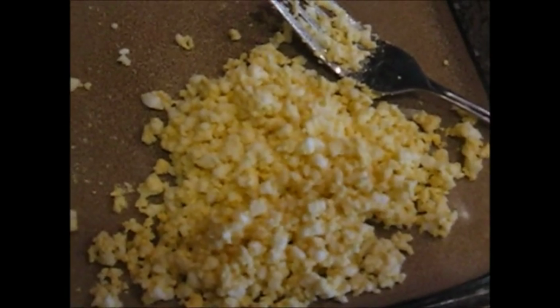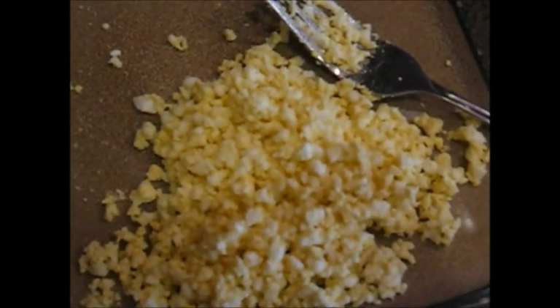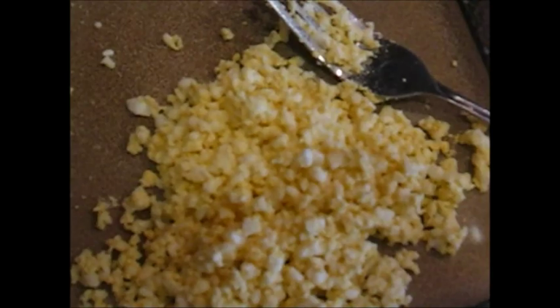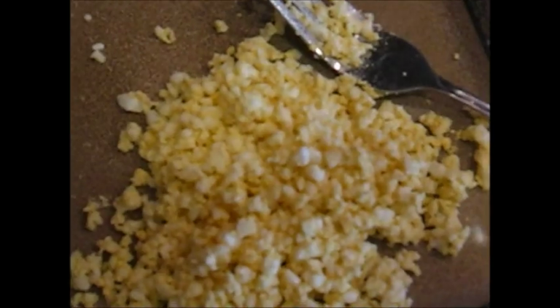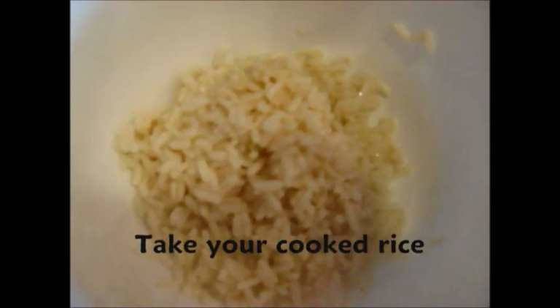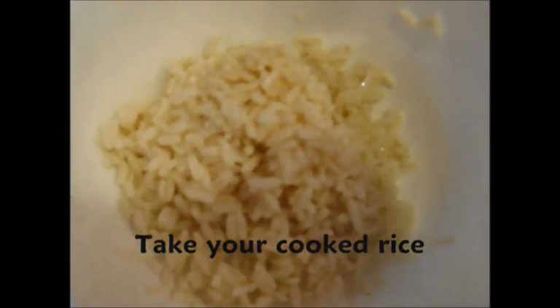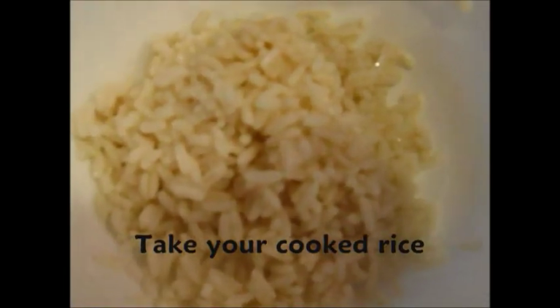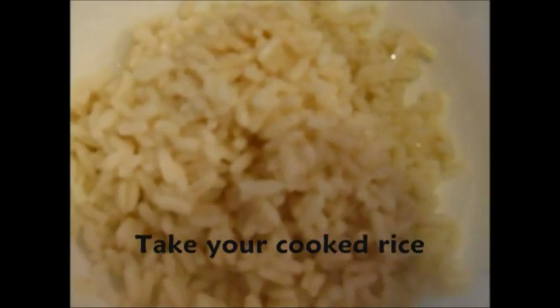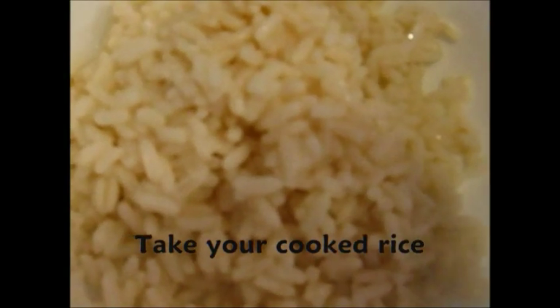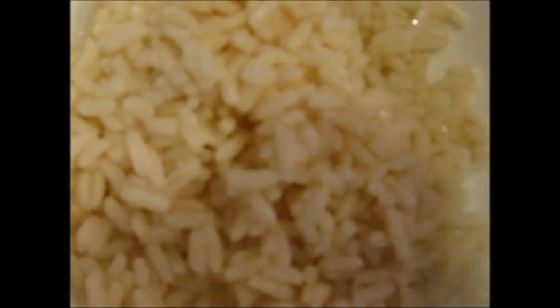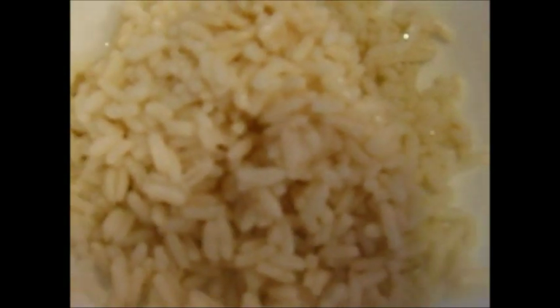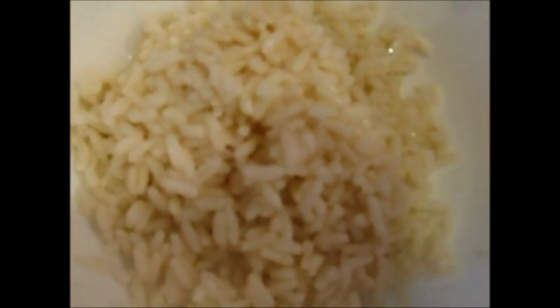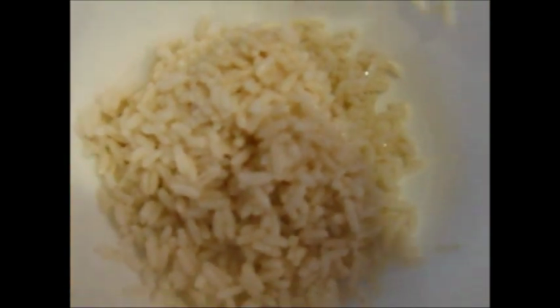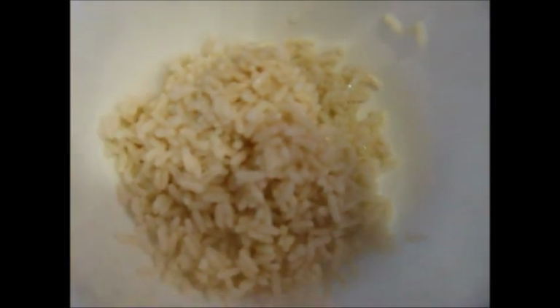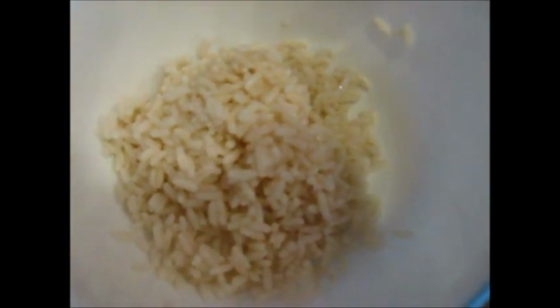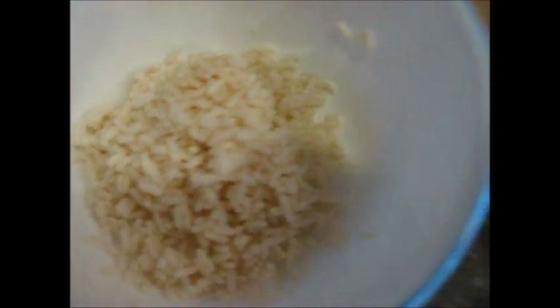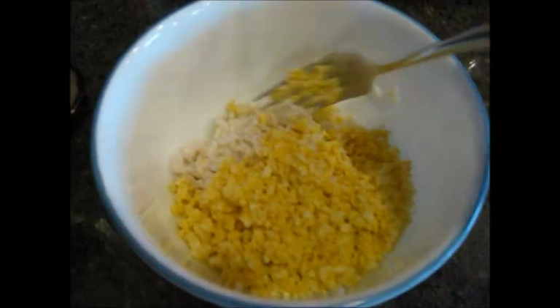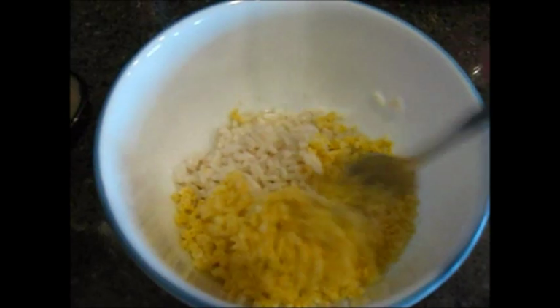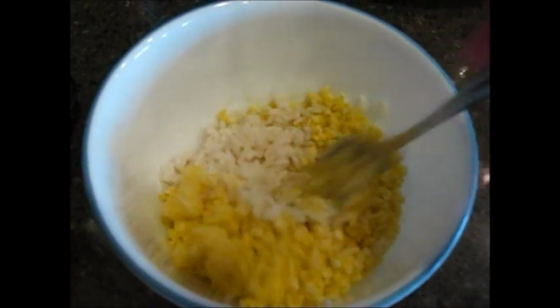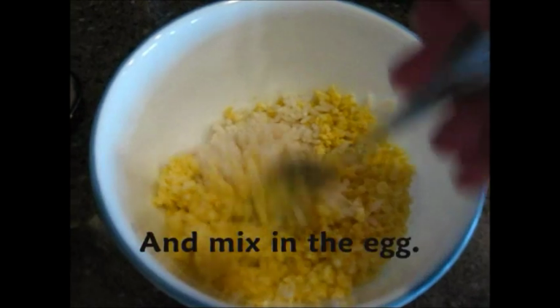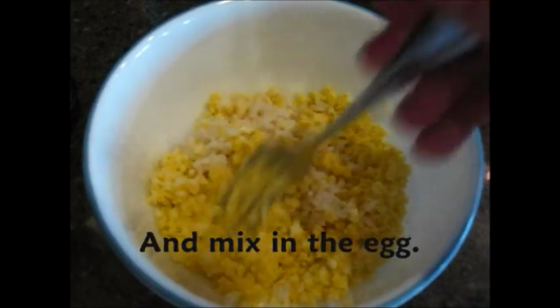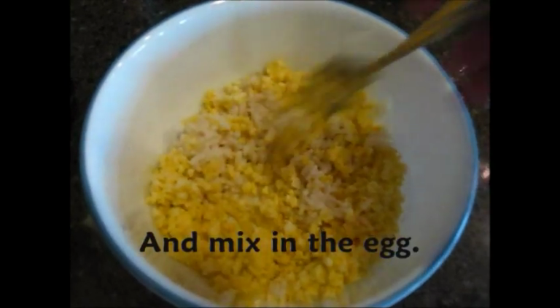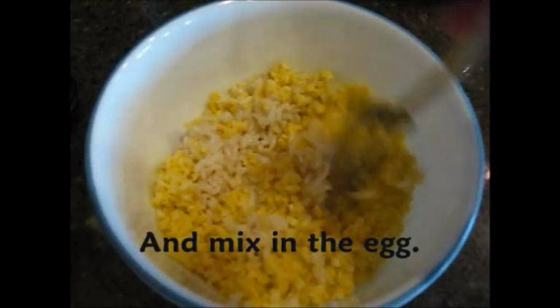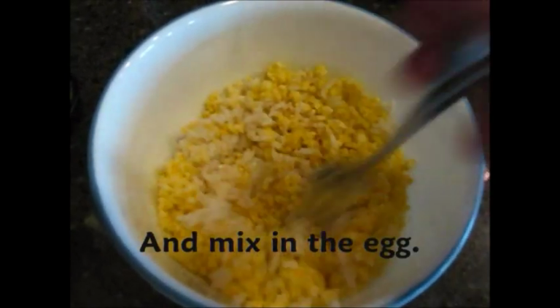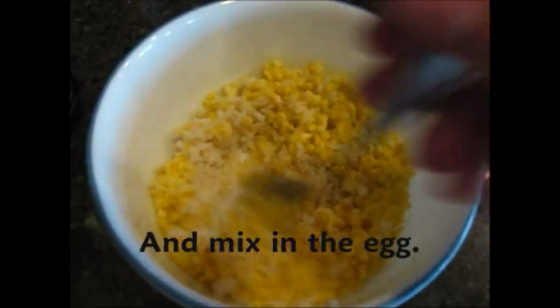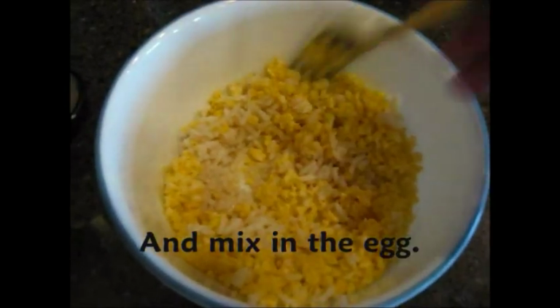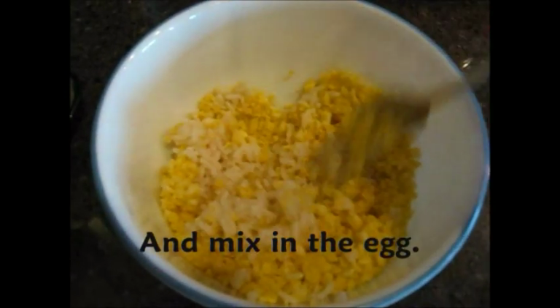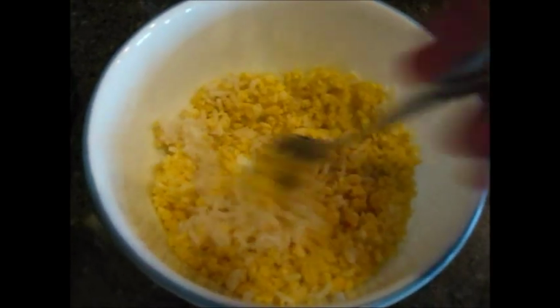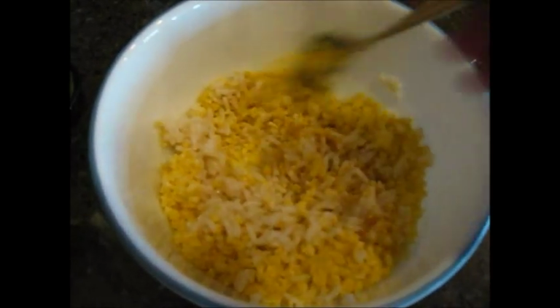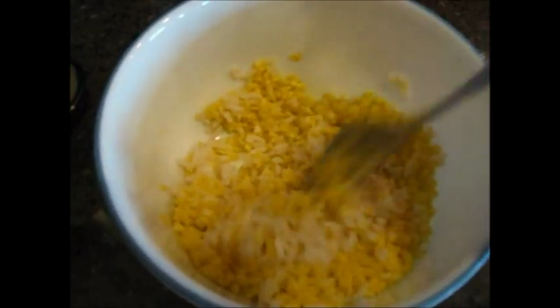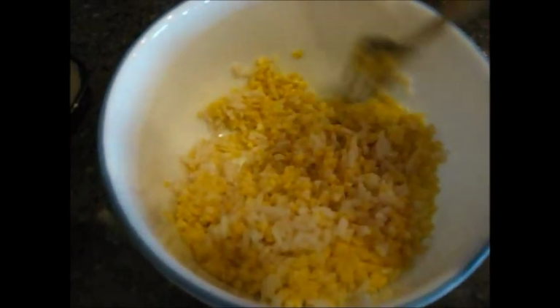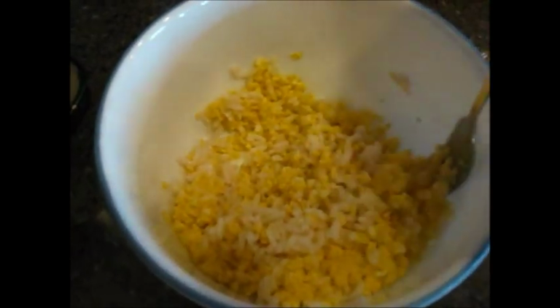Now take your cooked rice — this is probably less than half a cup — and mix in all the little egg pieces. Mixing stuff with rice is a great way to get your bird to try new foods.